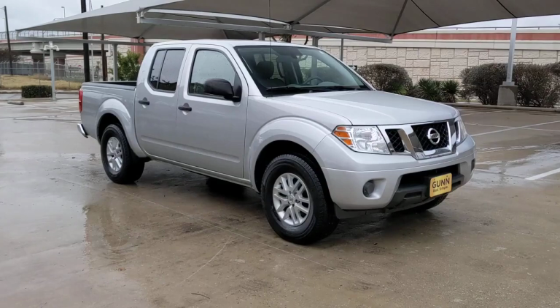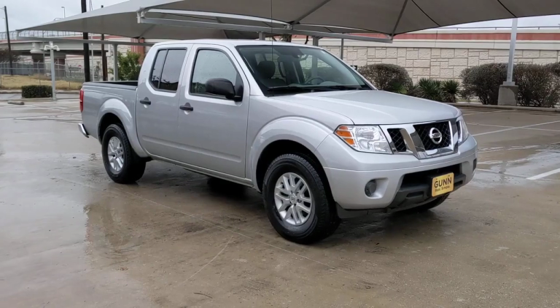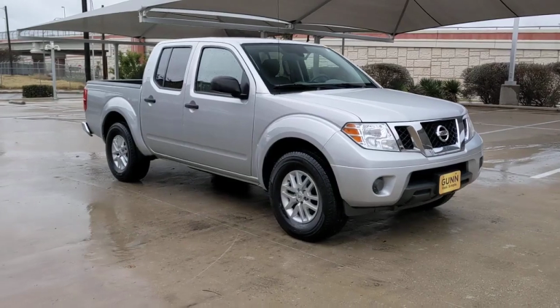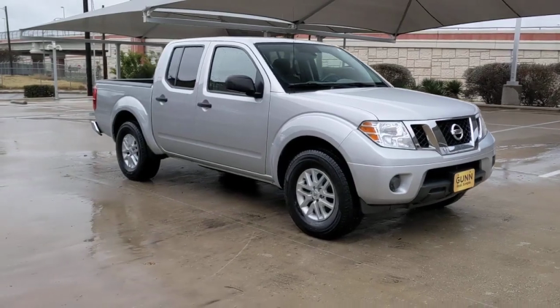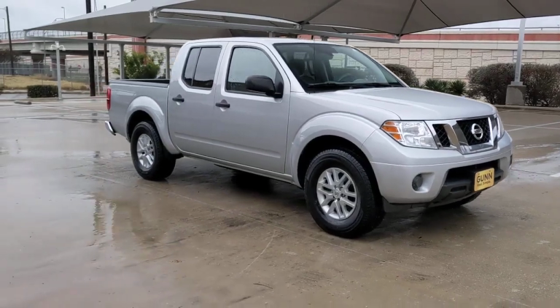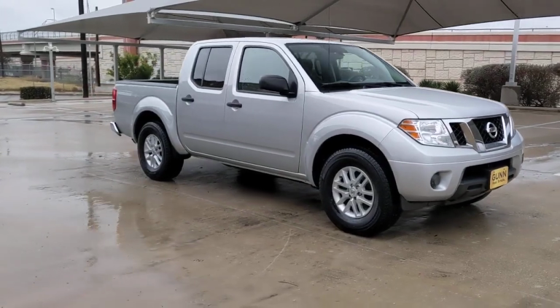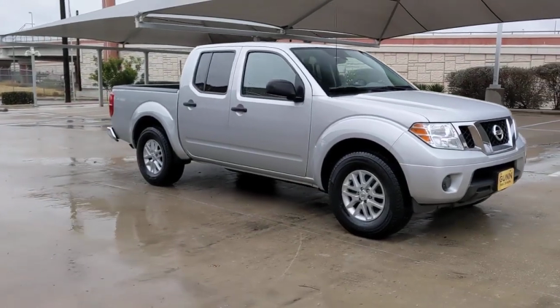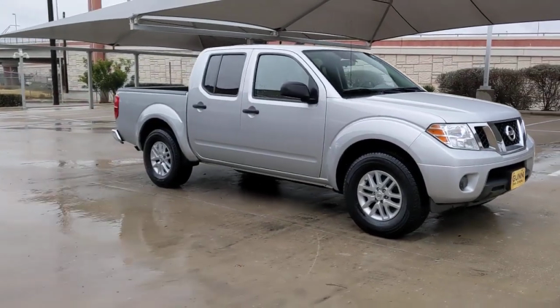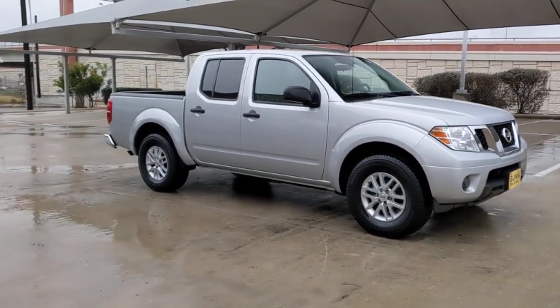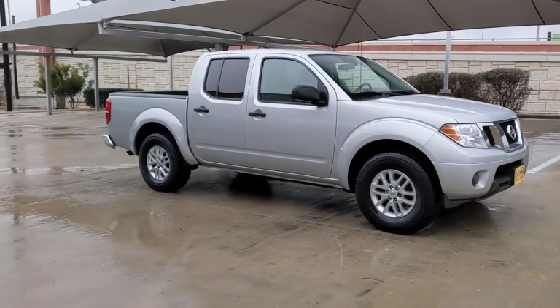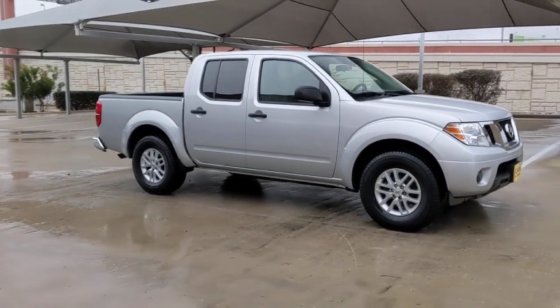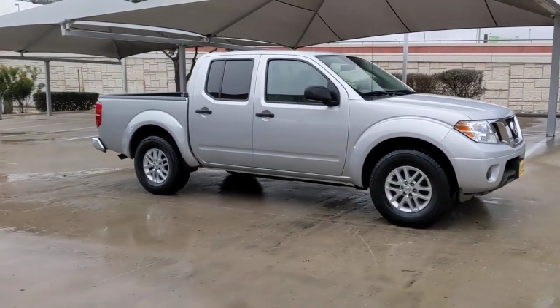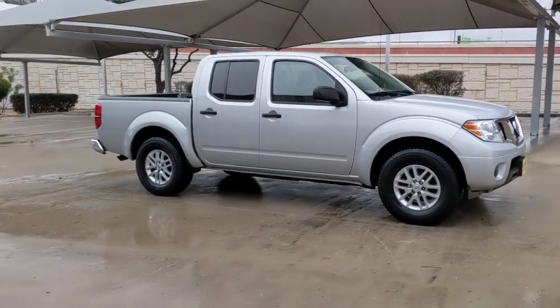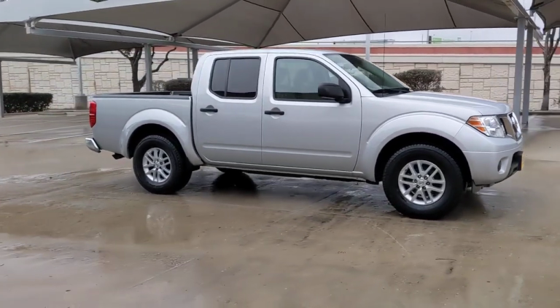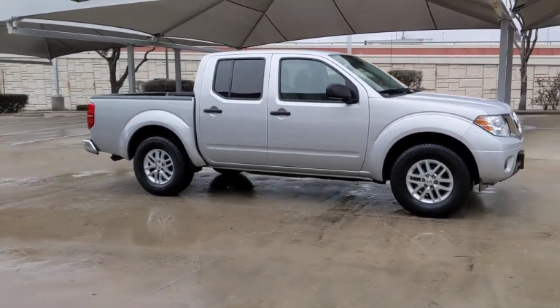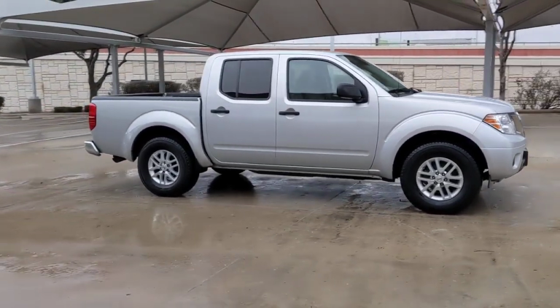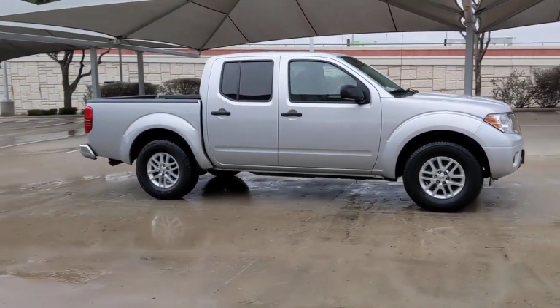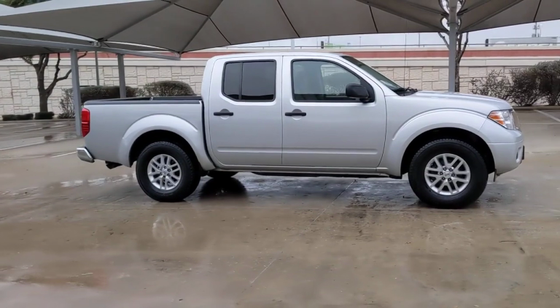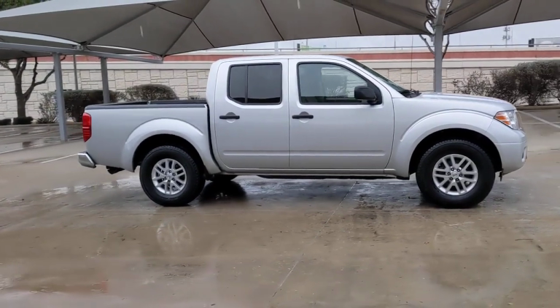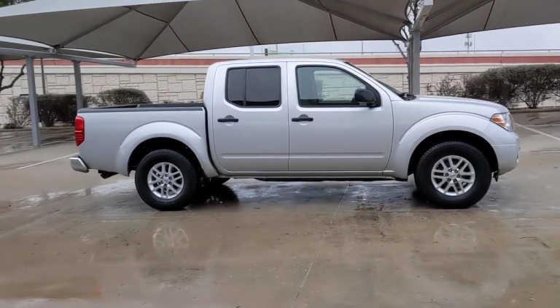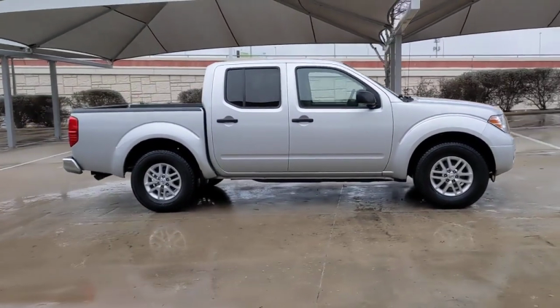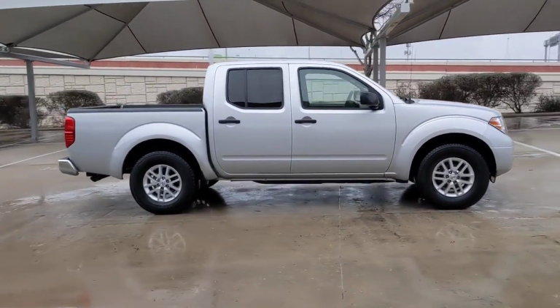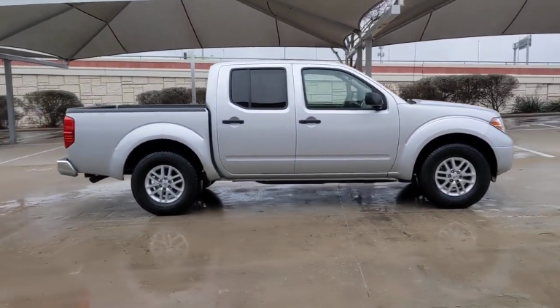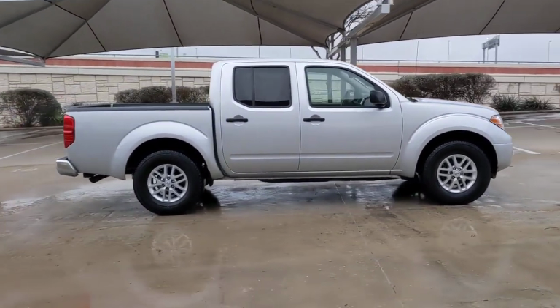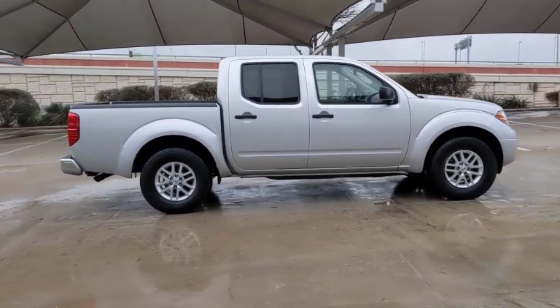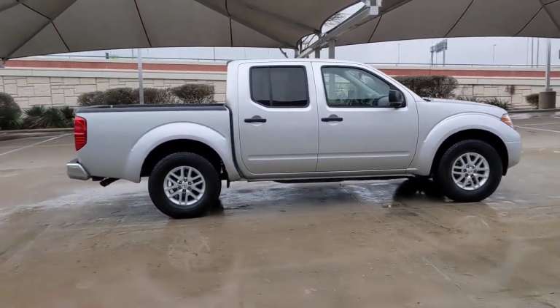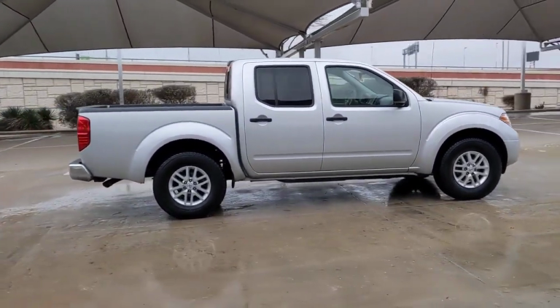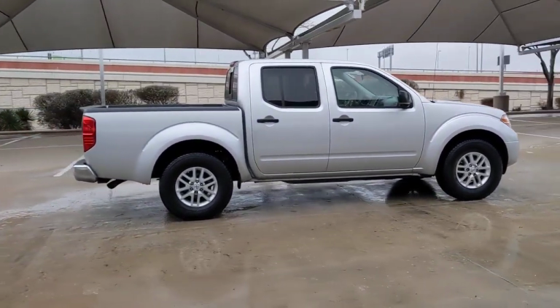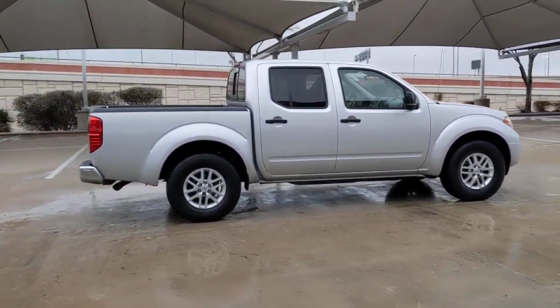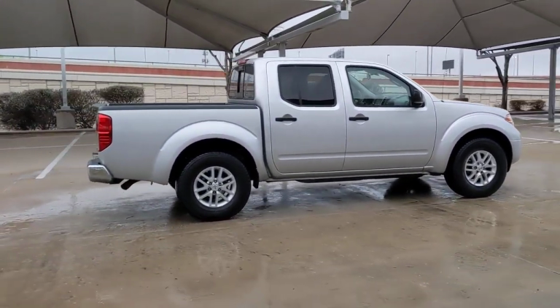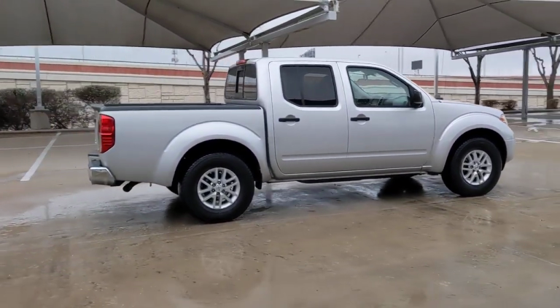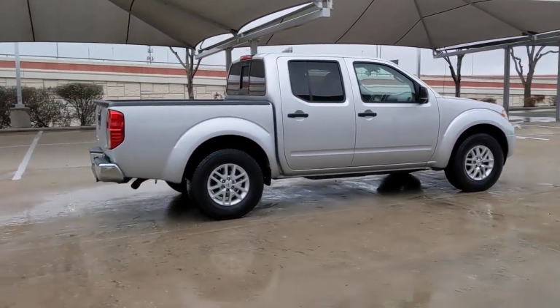Get a feel for the 2019 Nissan Frontier. With less than 70,000 miles on the odometer, this vehicle provides excellent value.